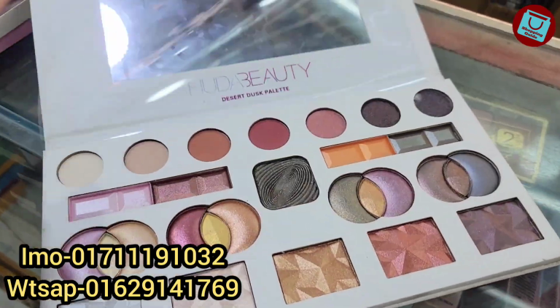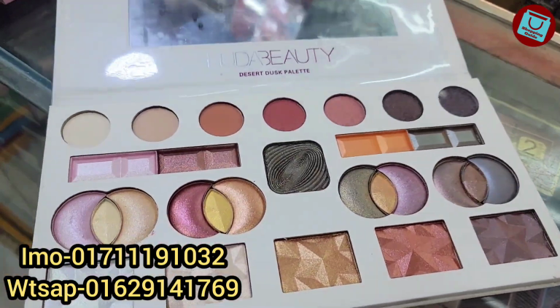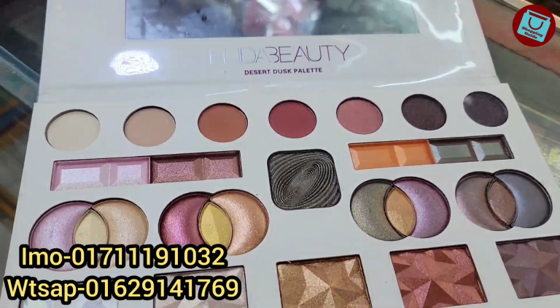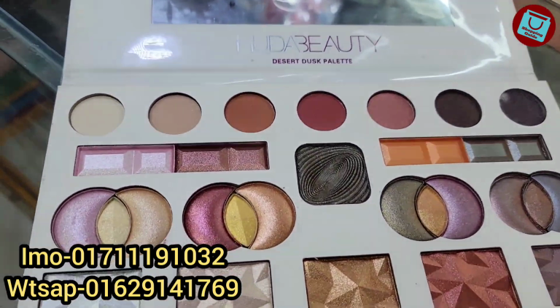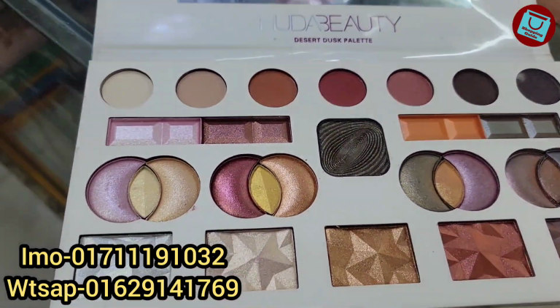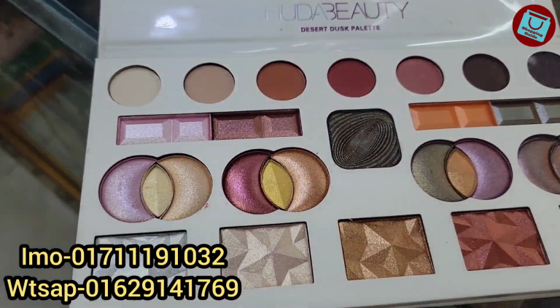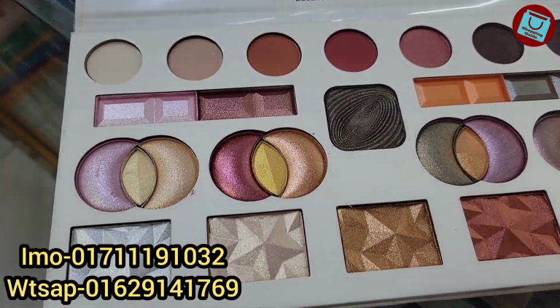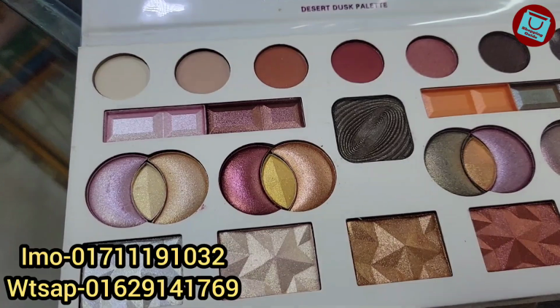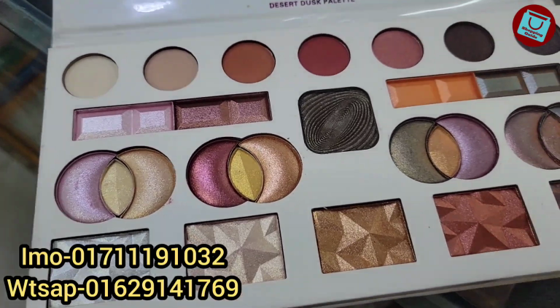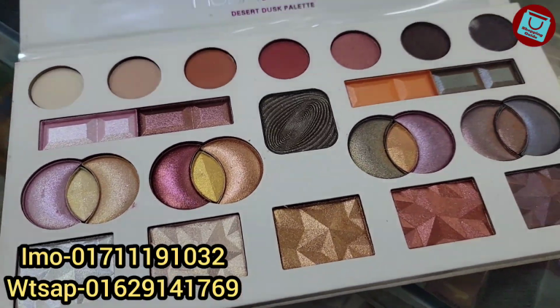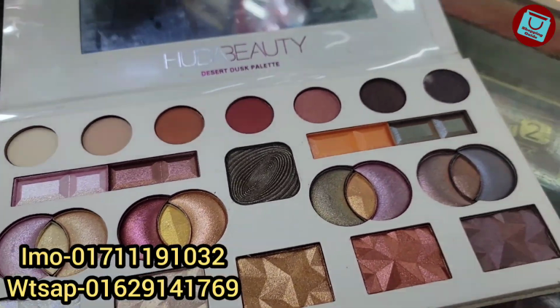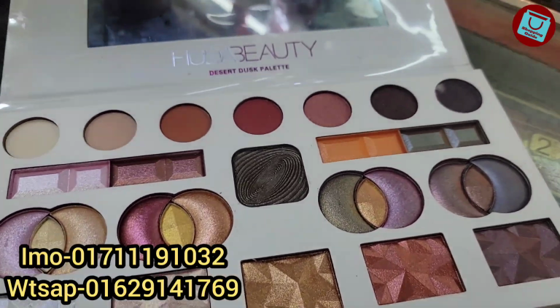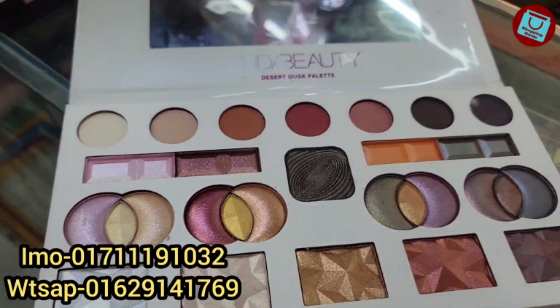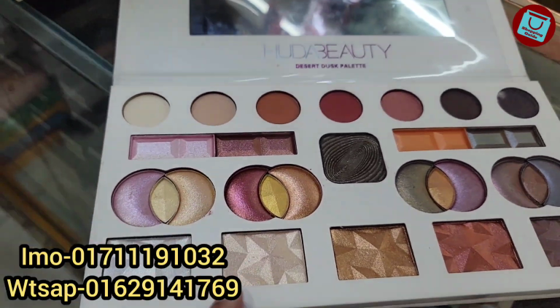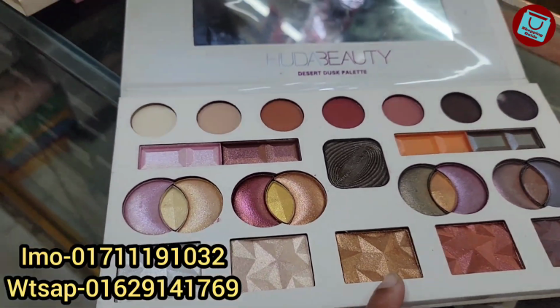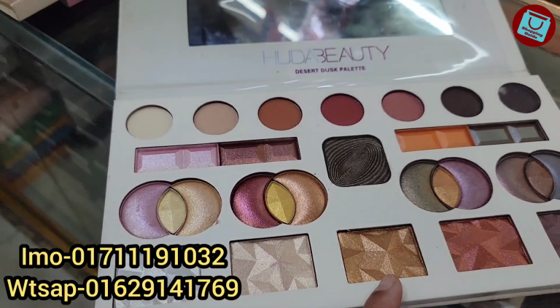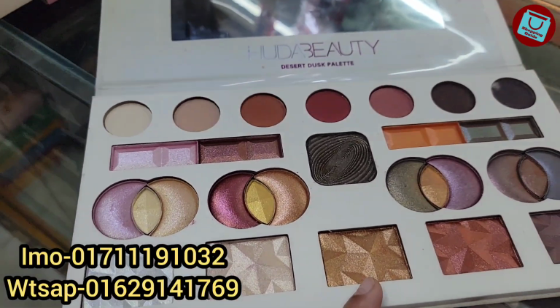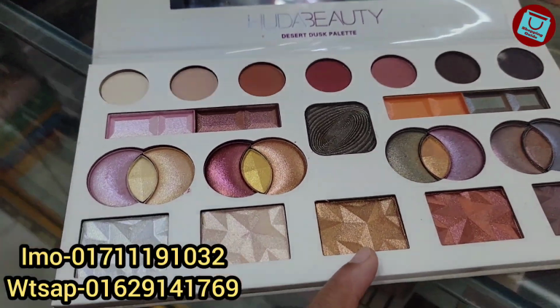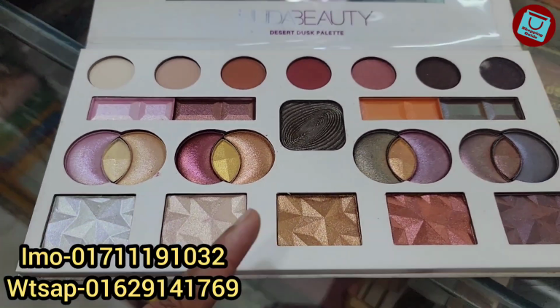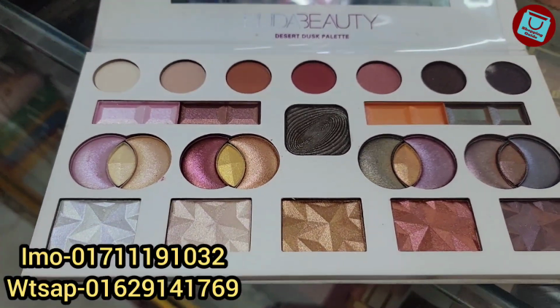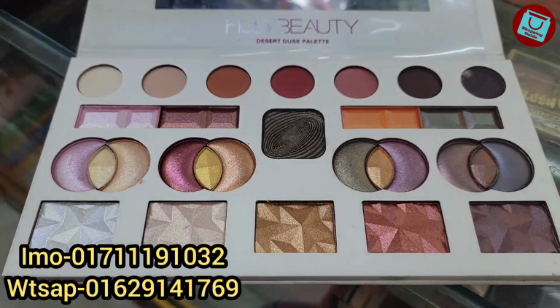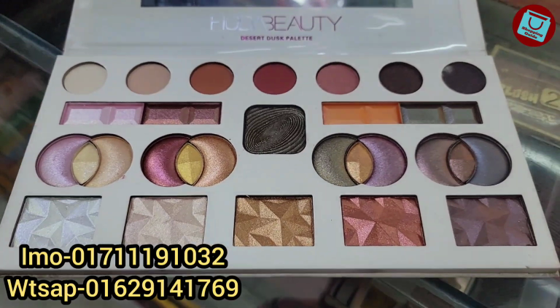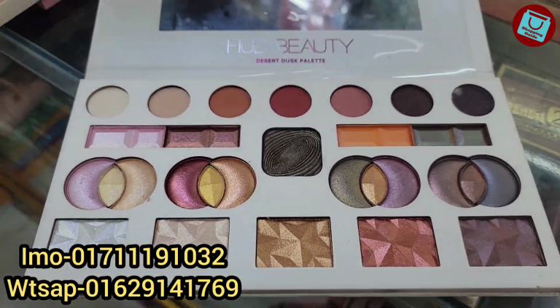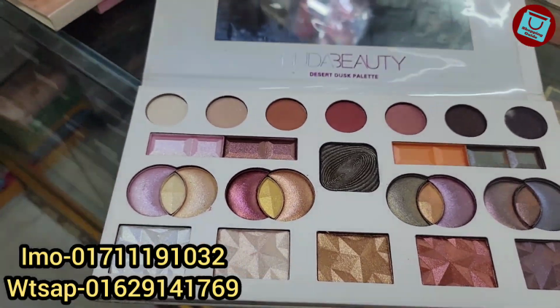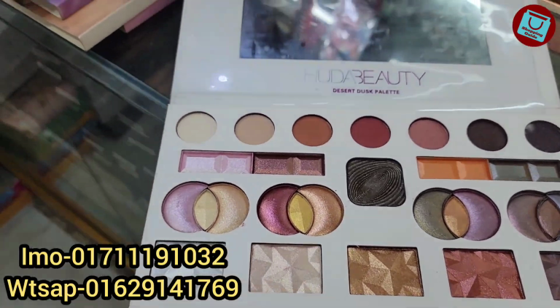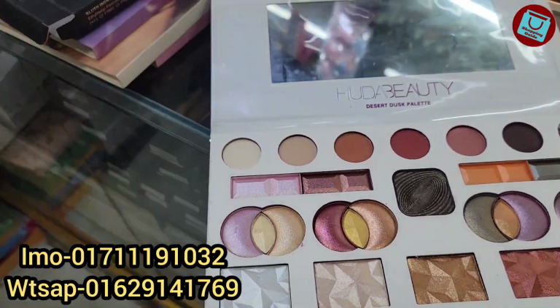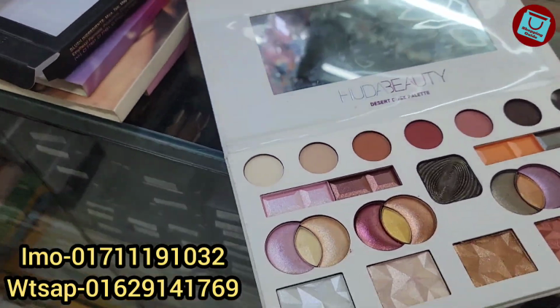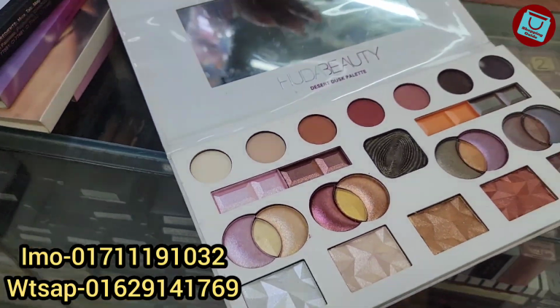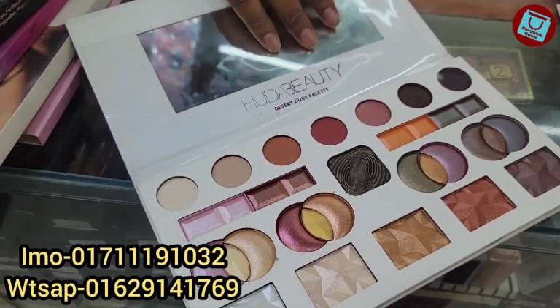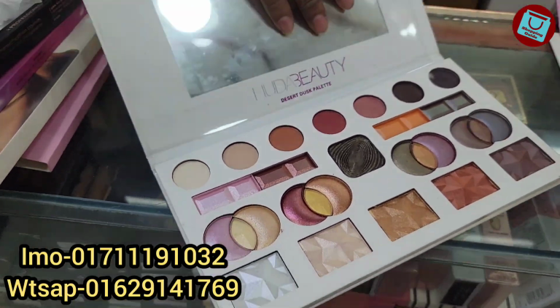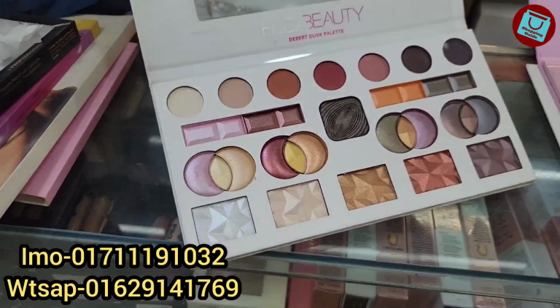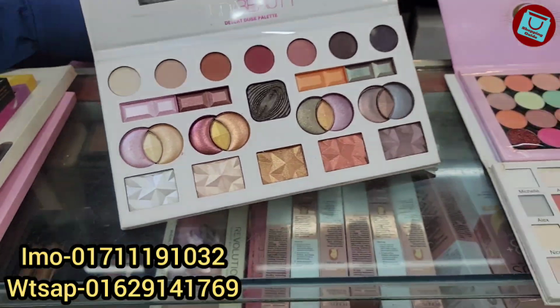It's a very pigmented palette. You can use the highlighter and the eyeshadow. It's a very pigmented palette. What price is this? $390.